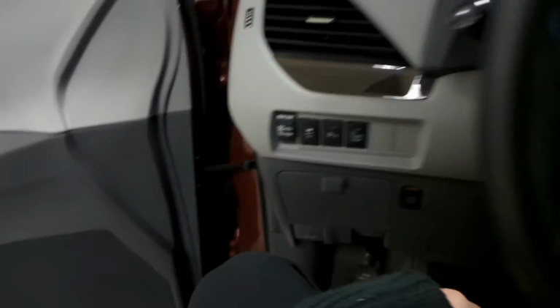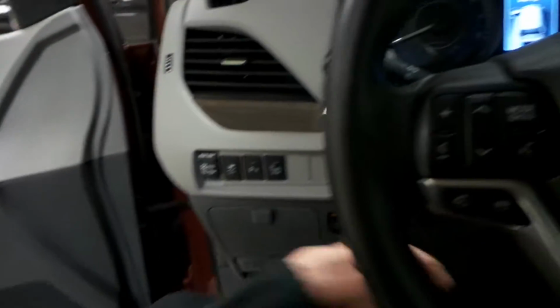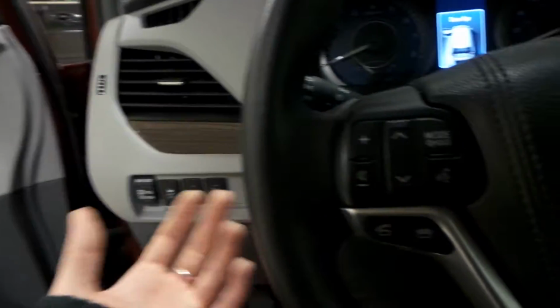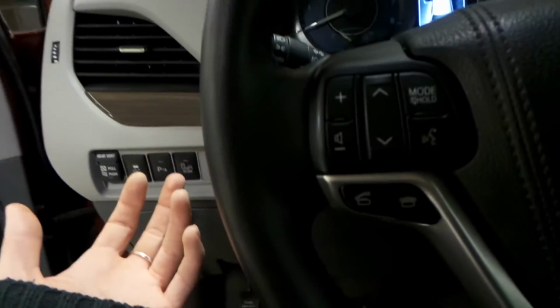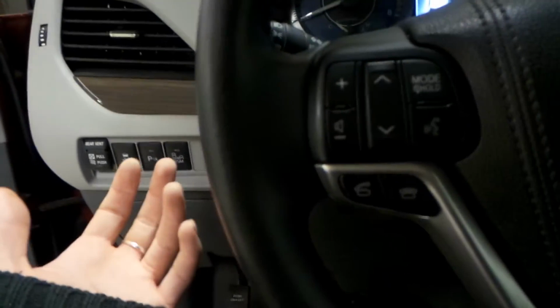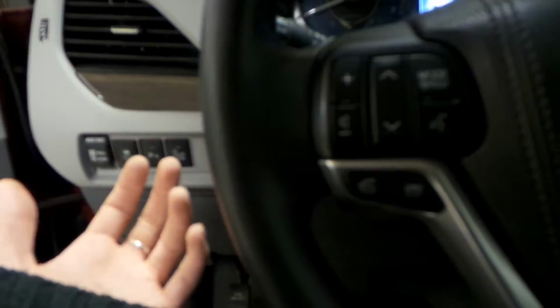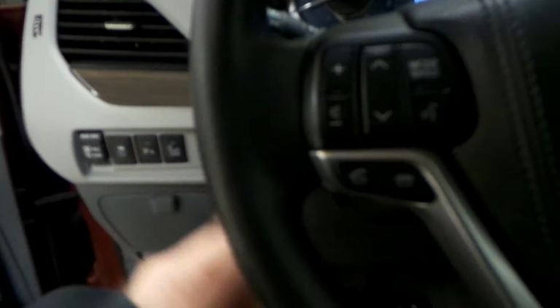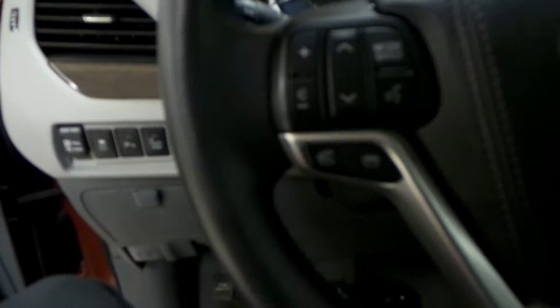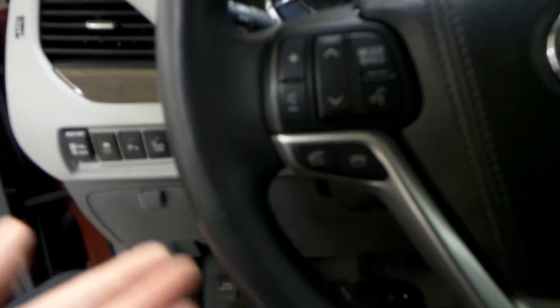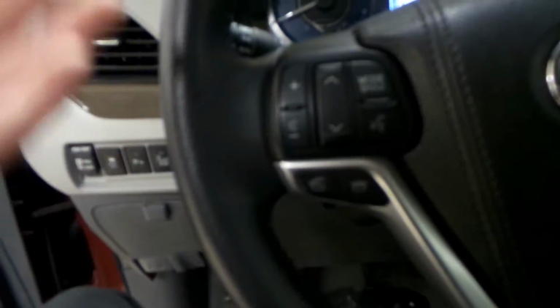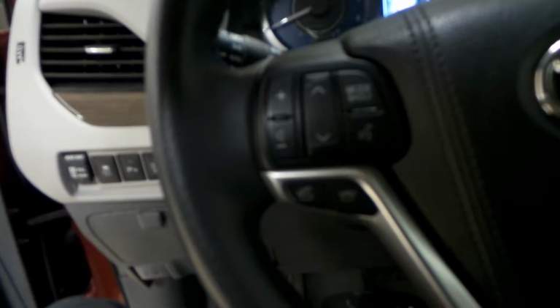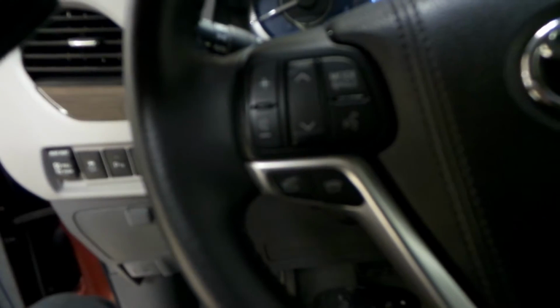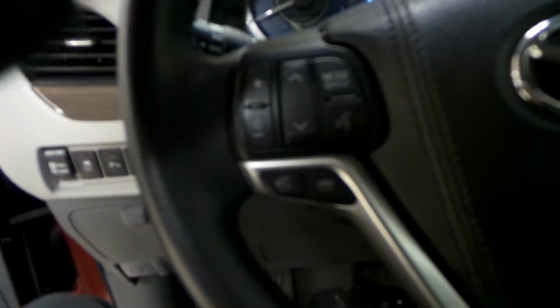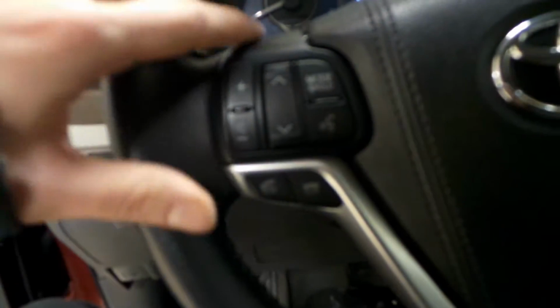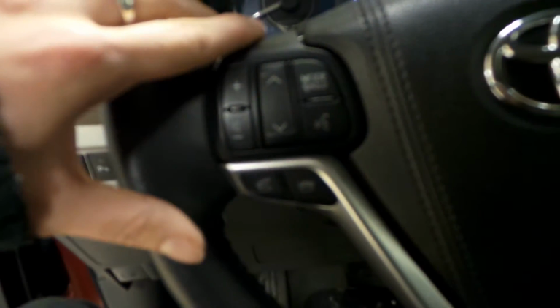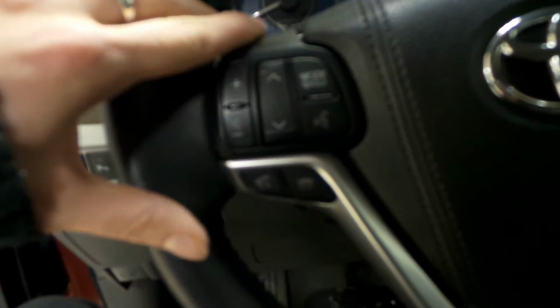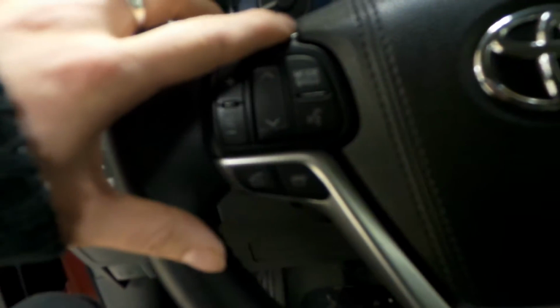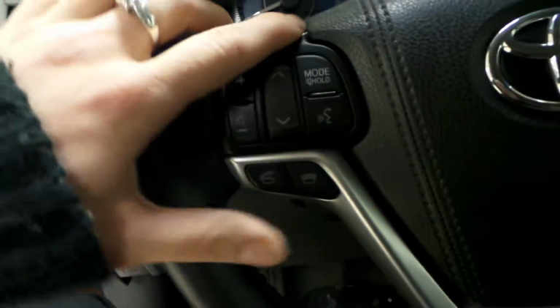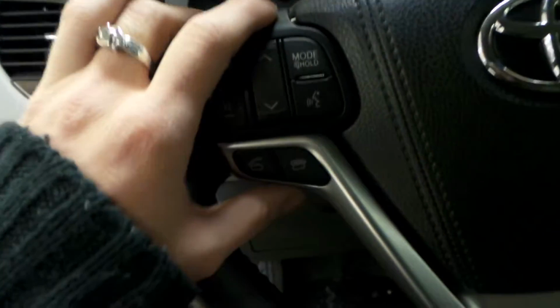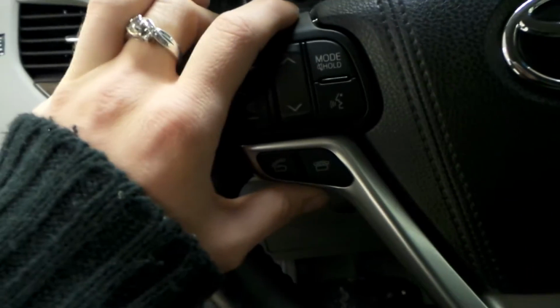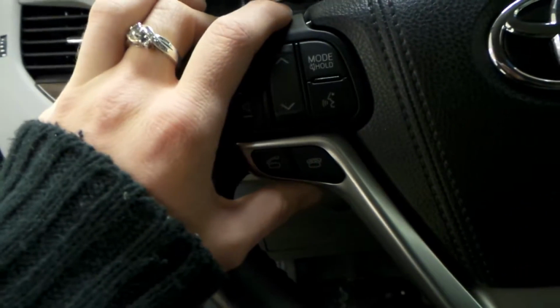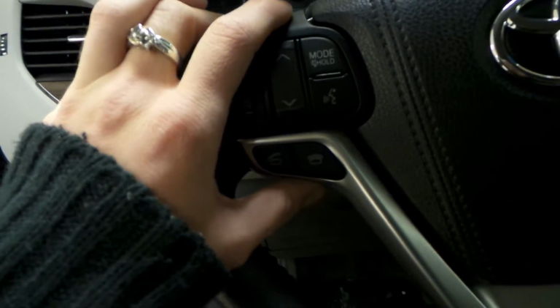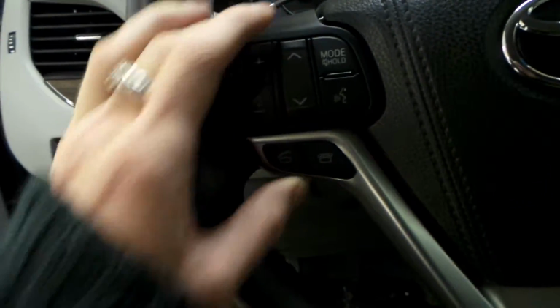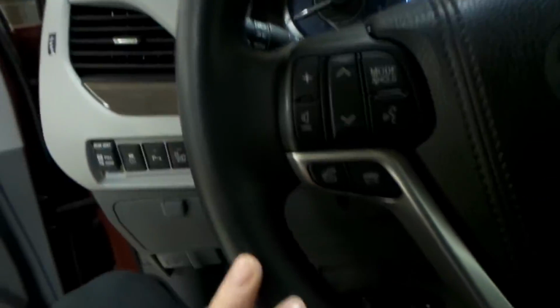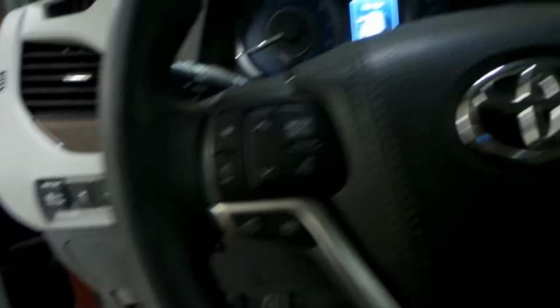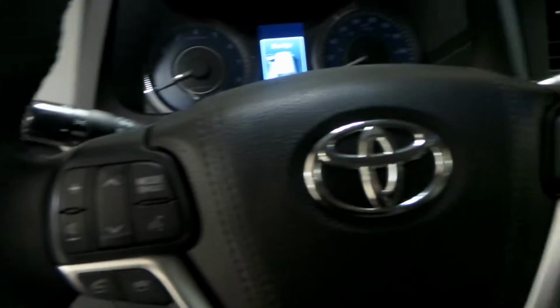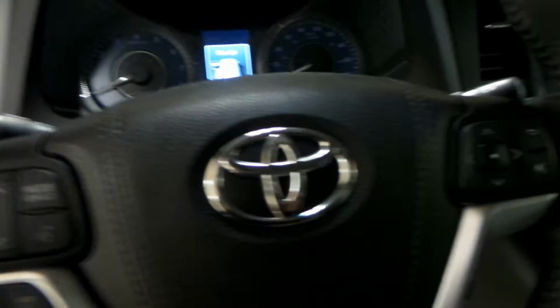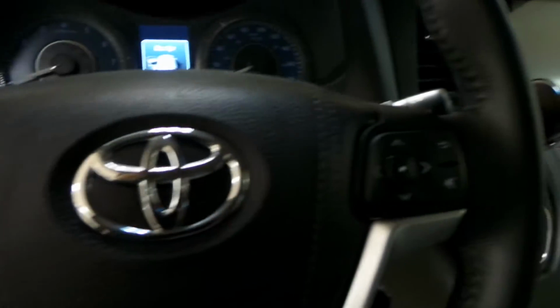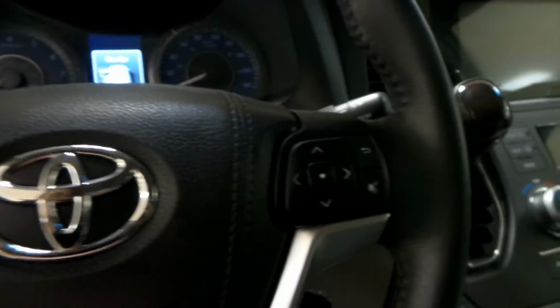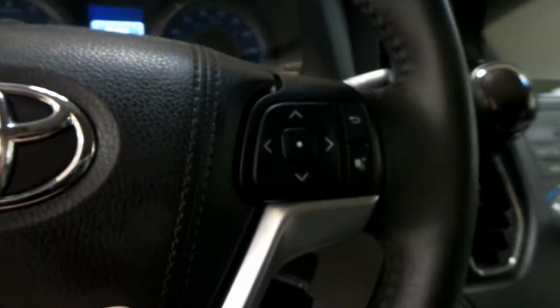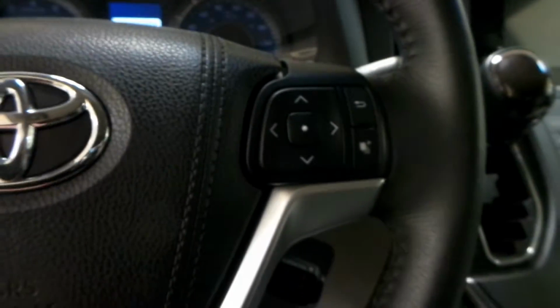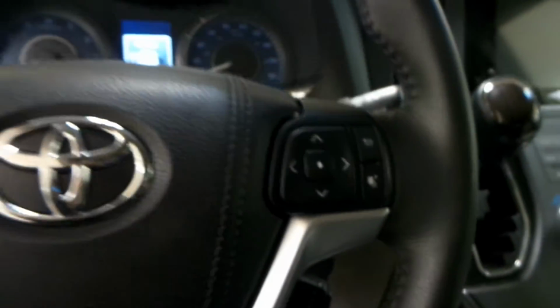Now going over to the steering wheel here, you can see that you've got your volume controls, channel controls, mode controls, and Bluetooth controls for your stereo. And then on the other side here as well, you've got more stereo options.